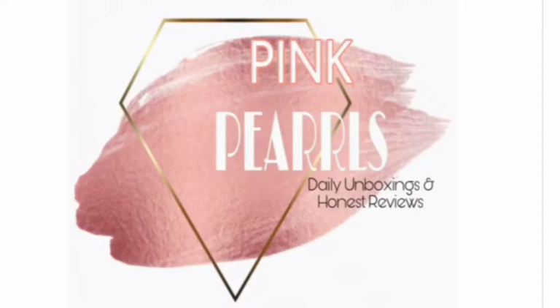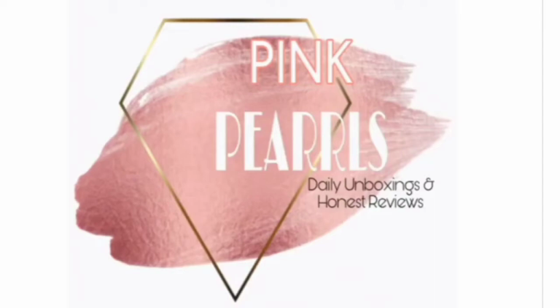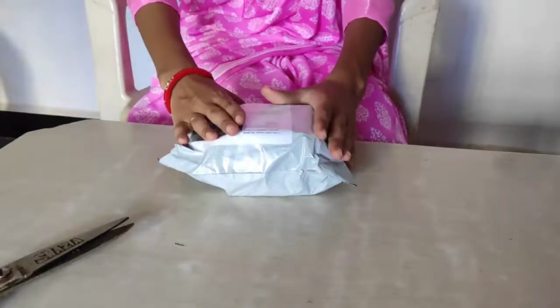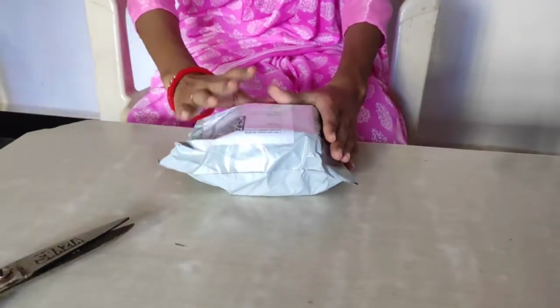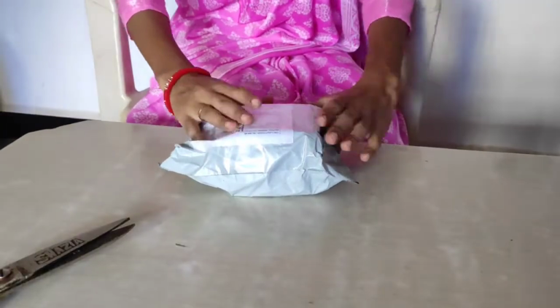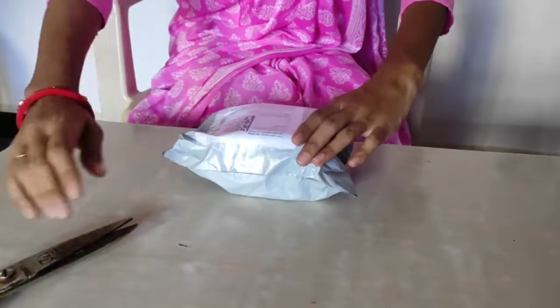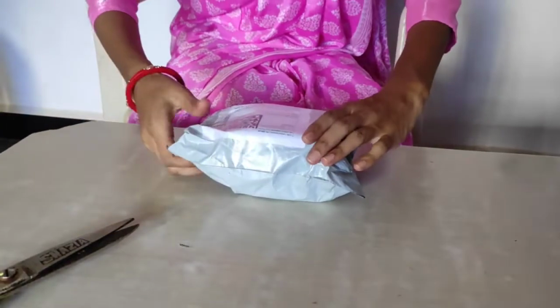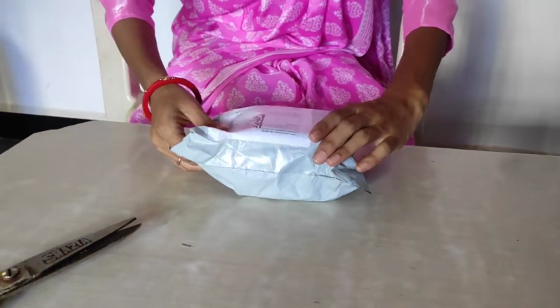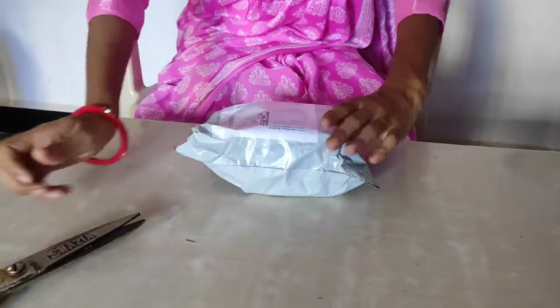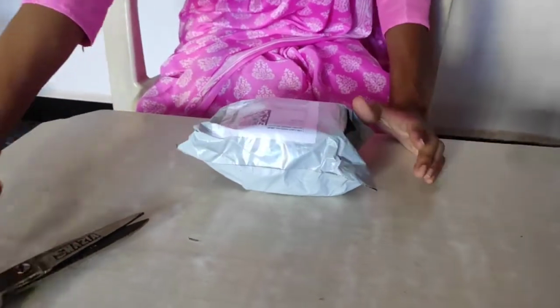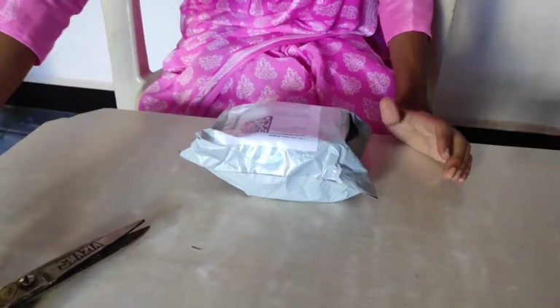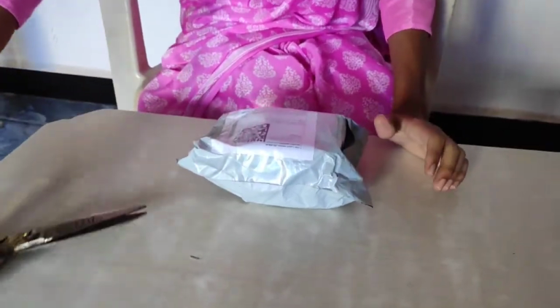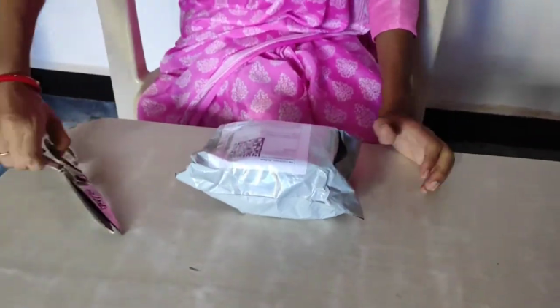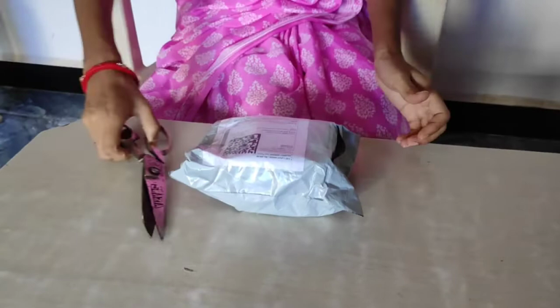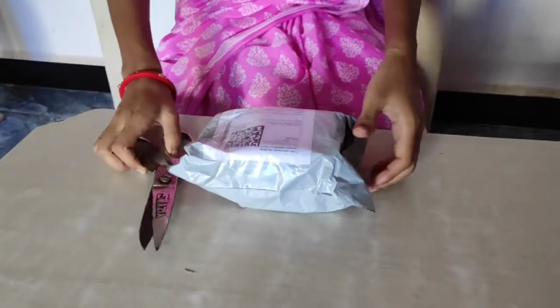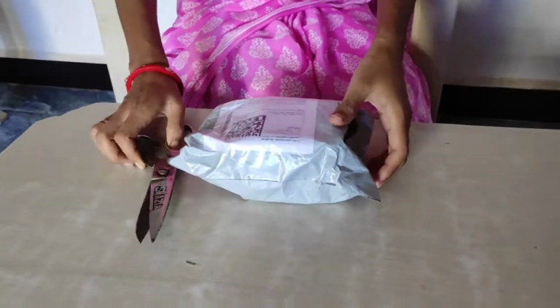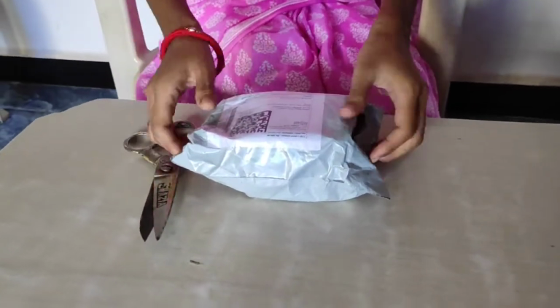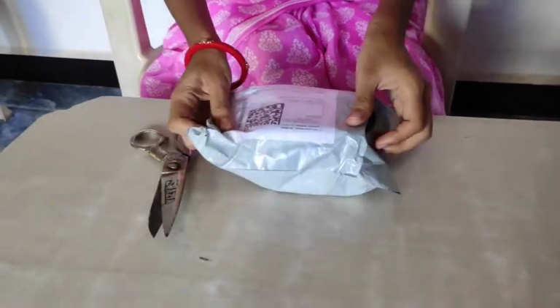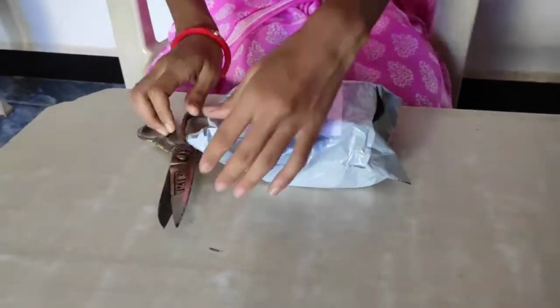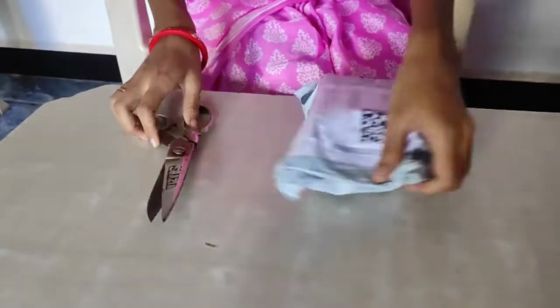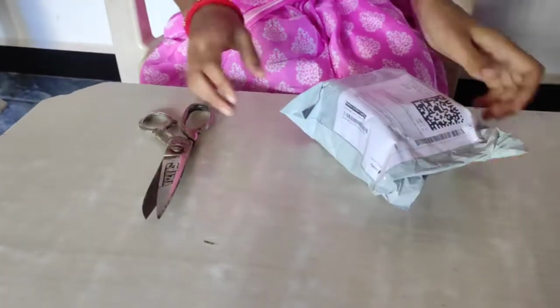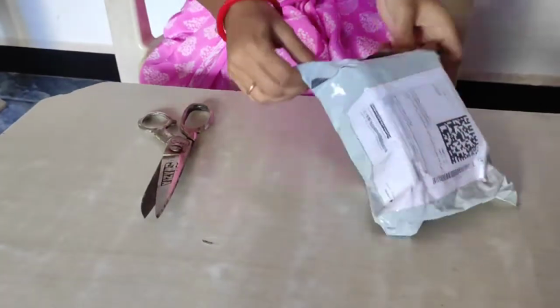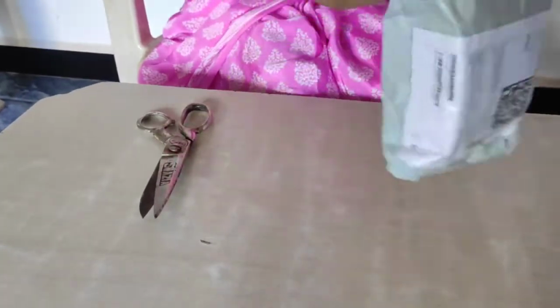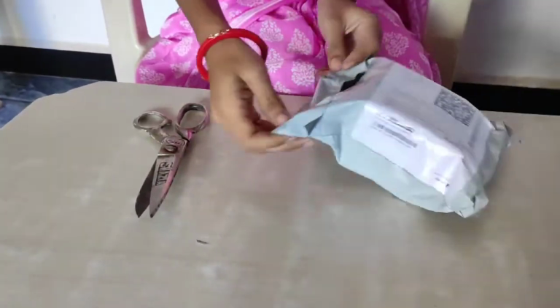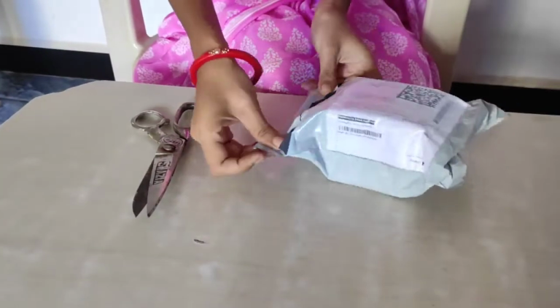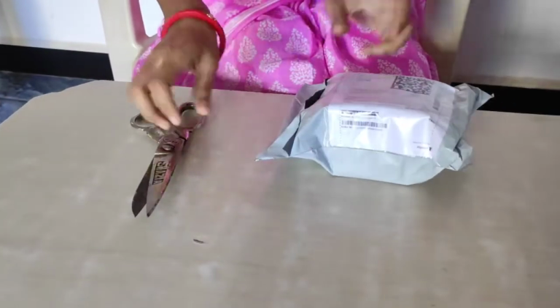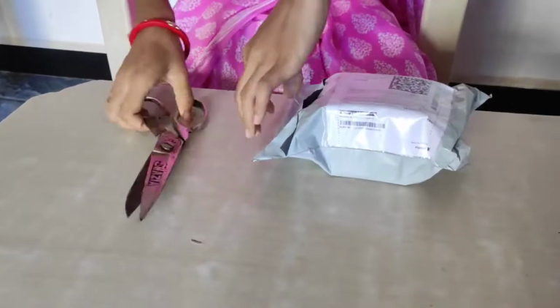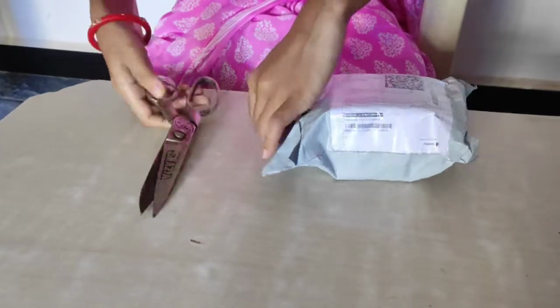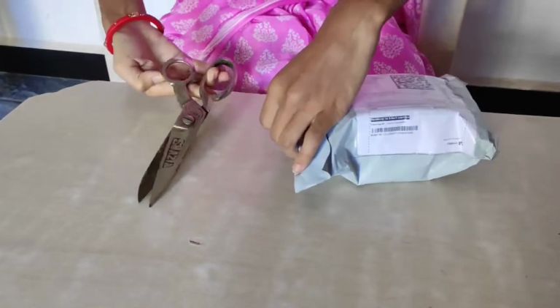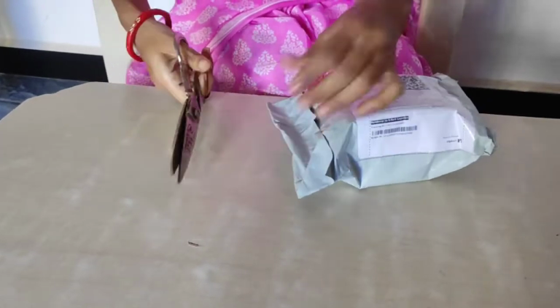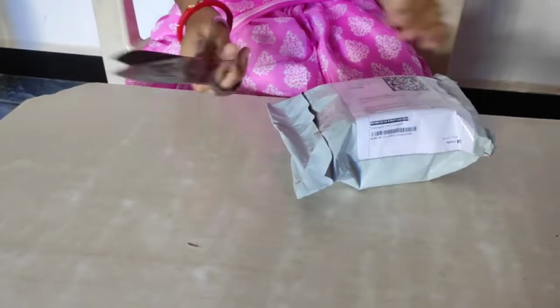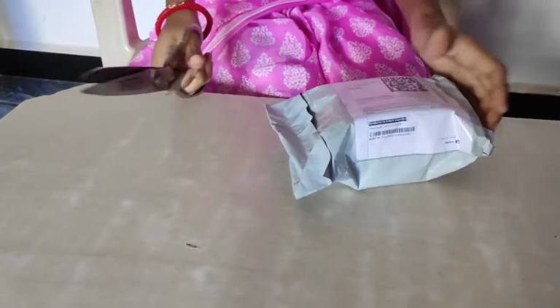I have got my watch. This is a digital cracker analog watch. The strap is stainless steel. Let's open it.